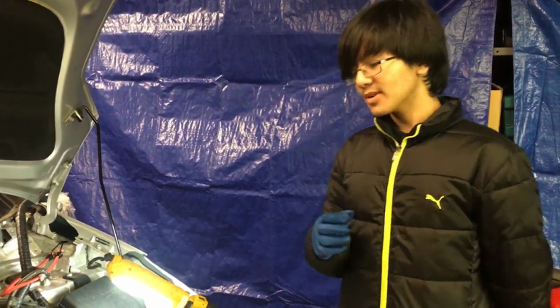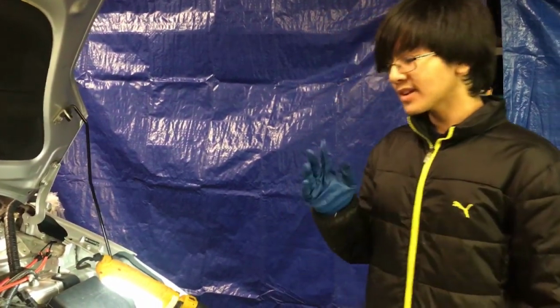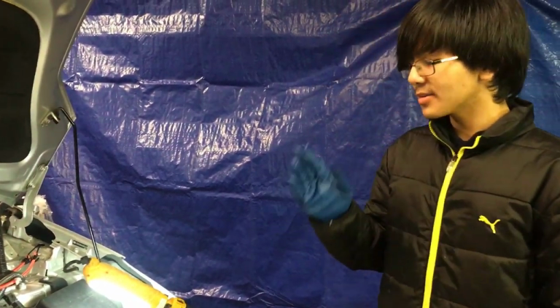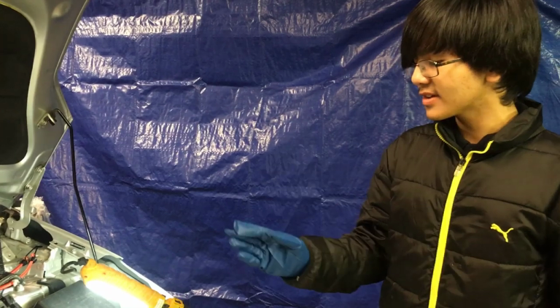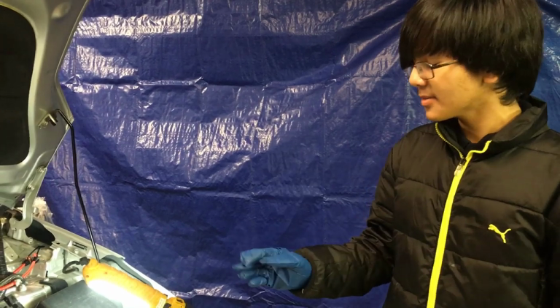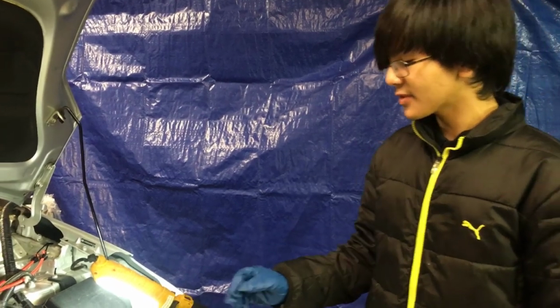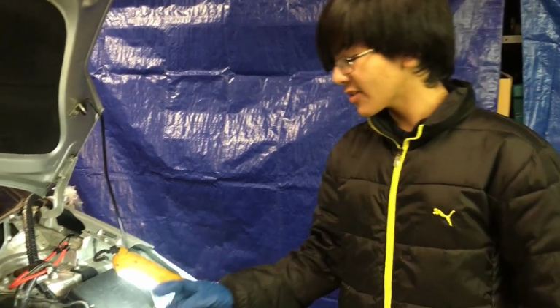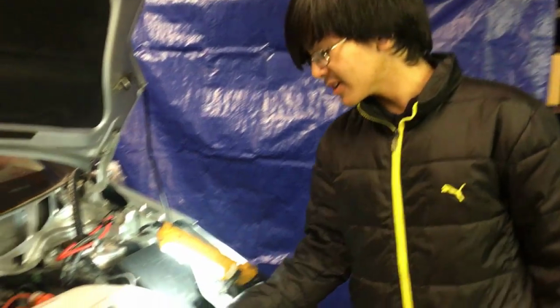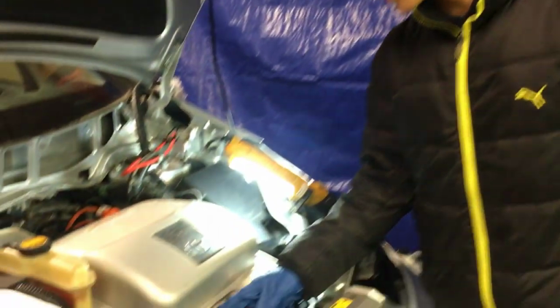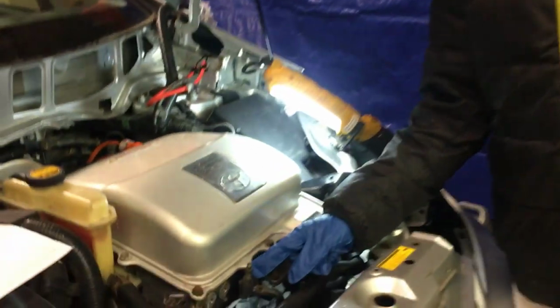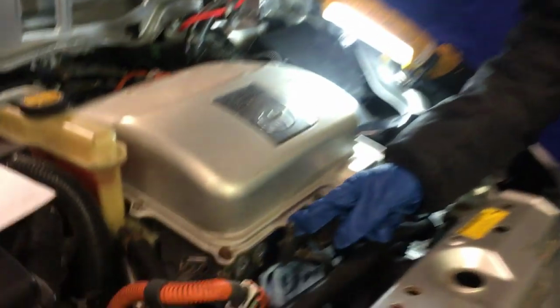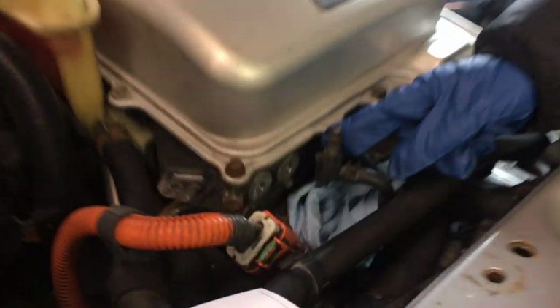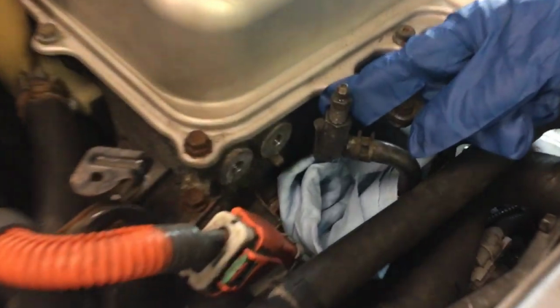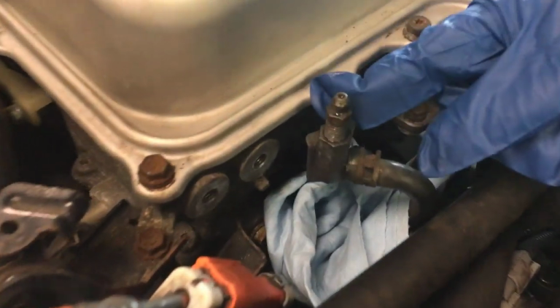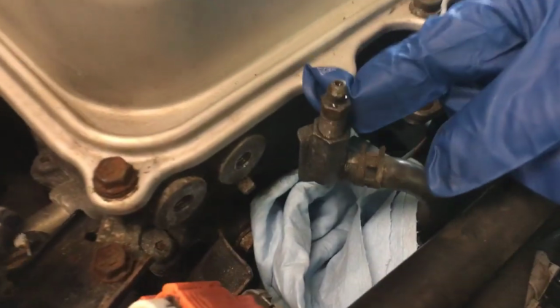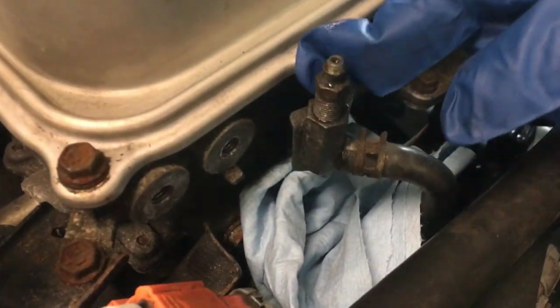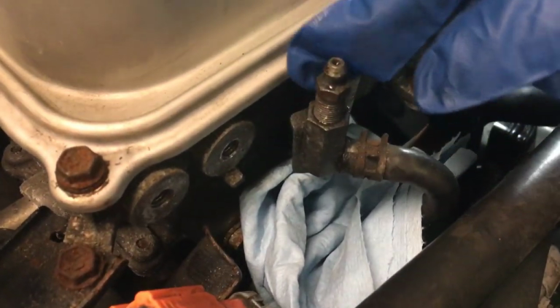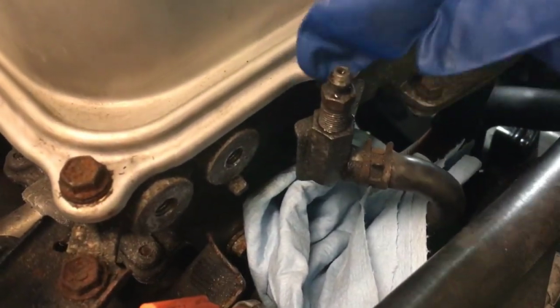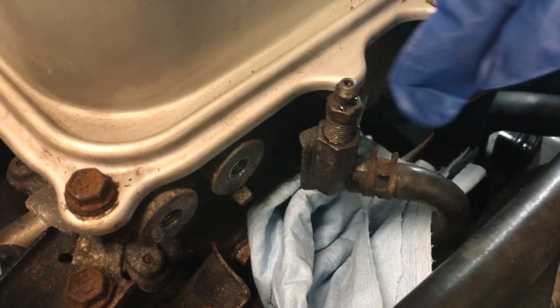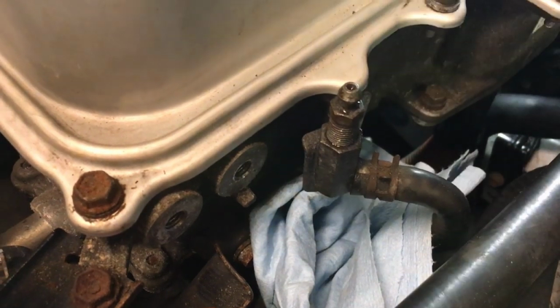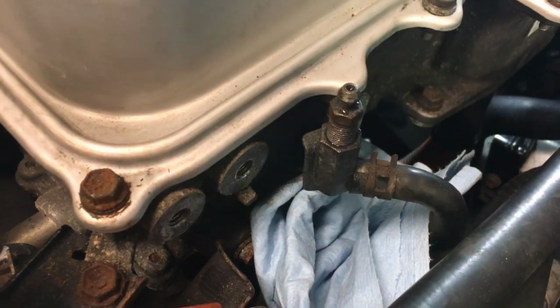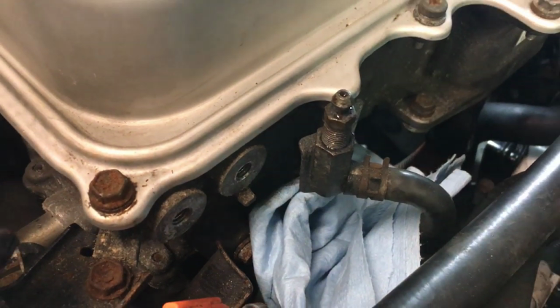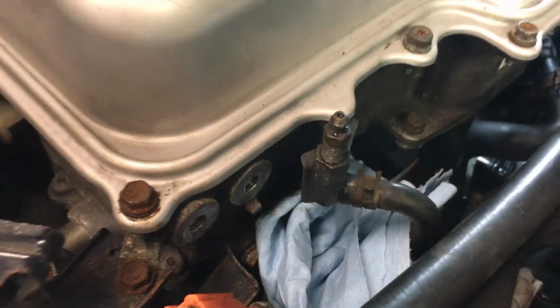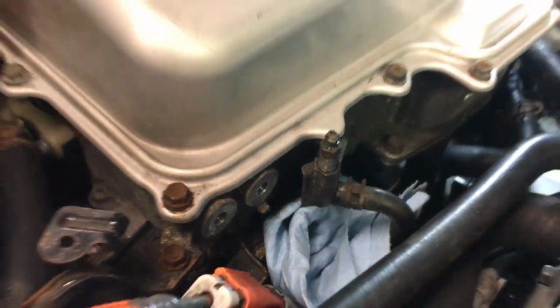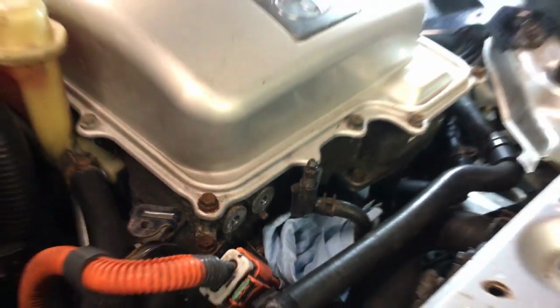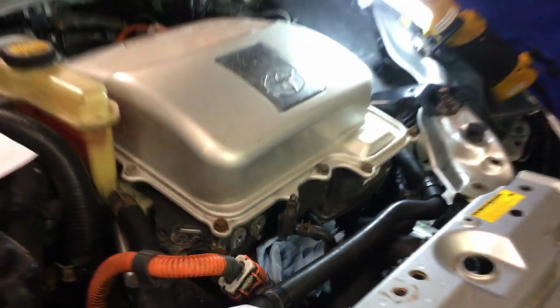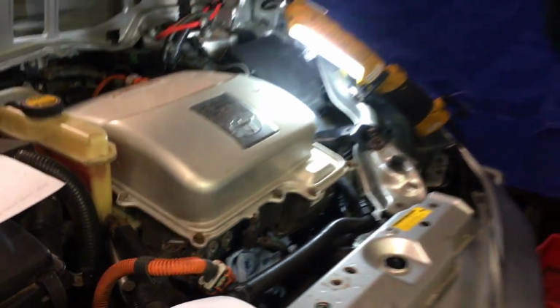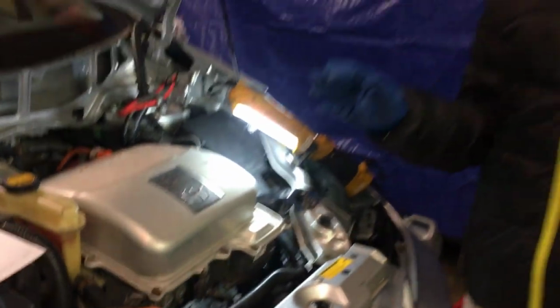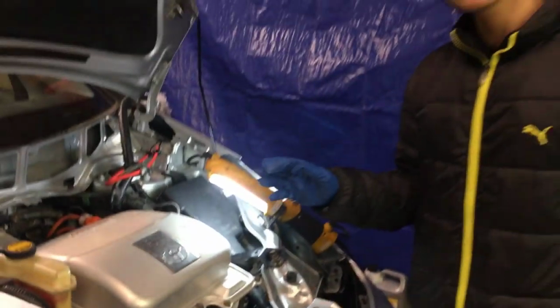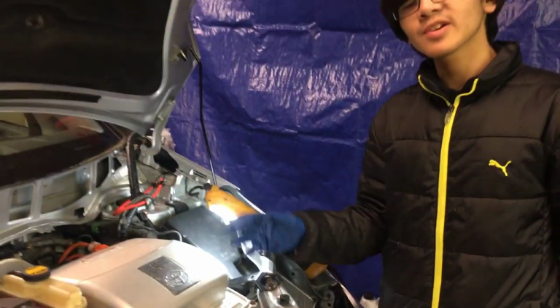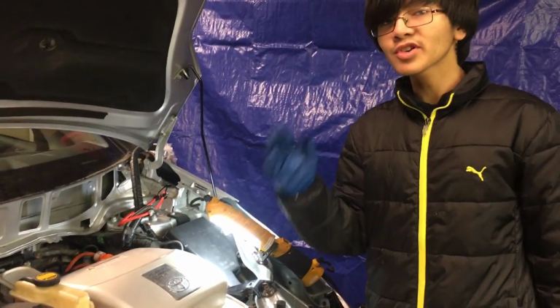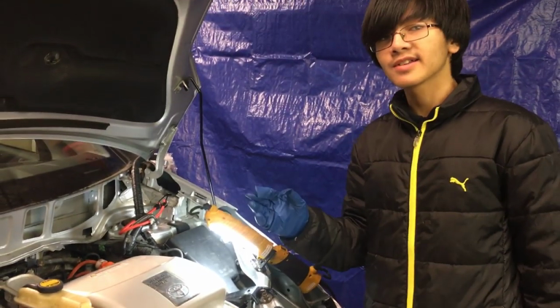Let's get to actually bleeding the system. First off, note this valve right here — this is the bleeder valve. There's a hole in the center. Remember that this is a closed system, which means it's going to be pressurized.